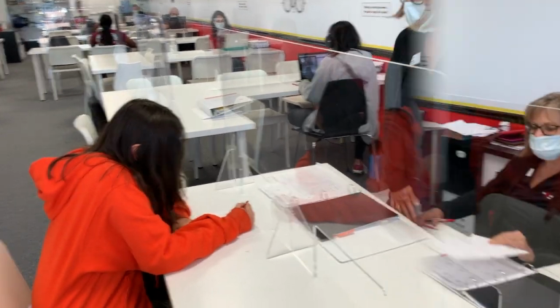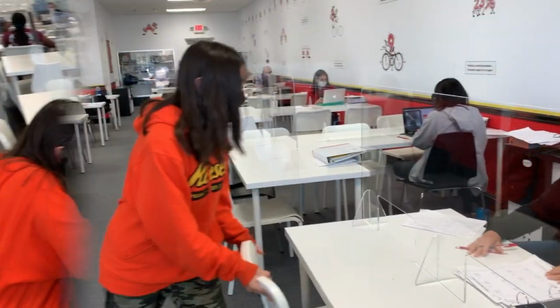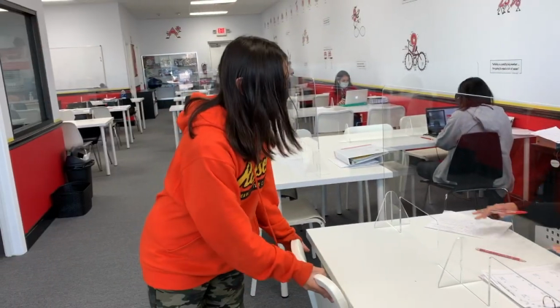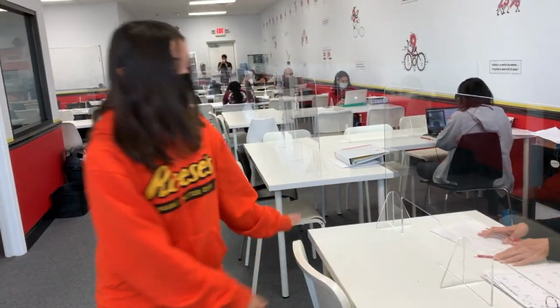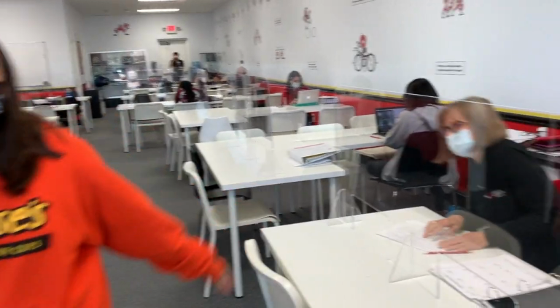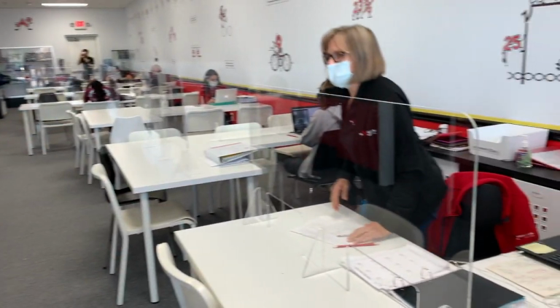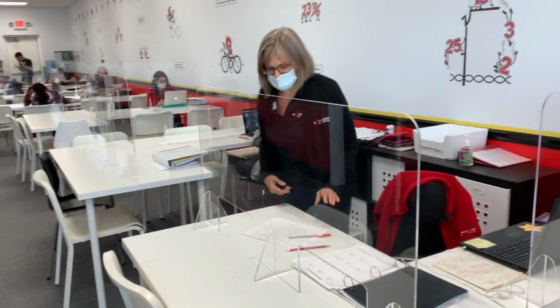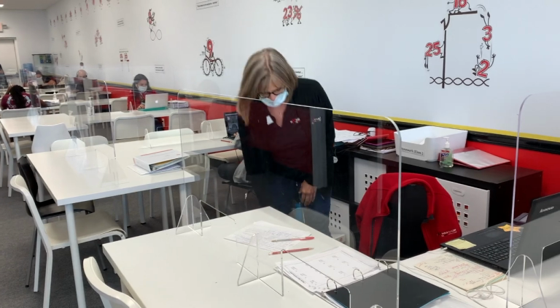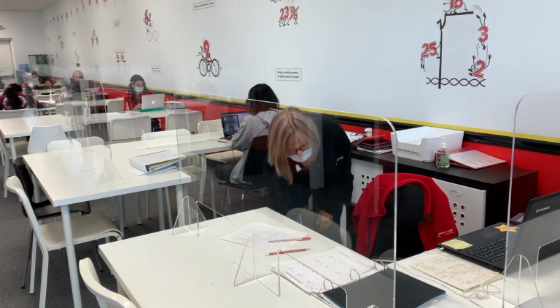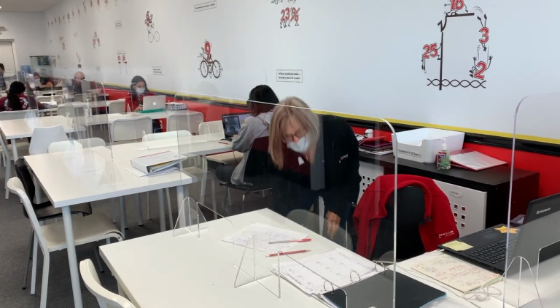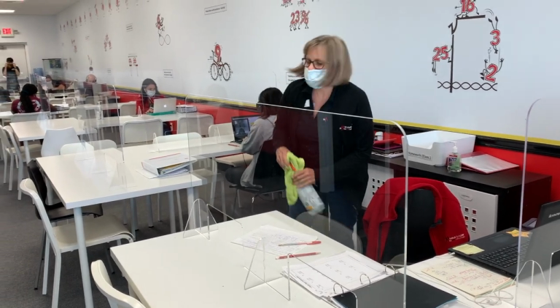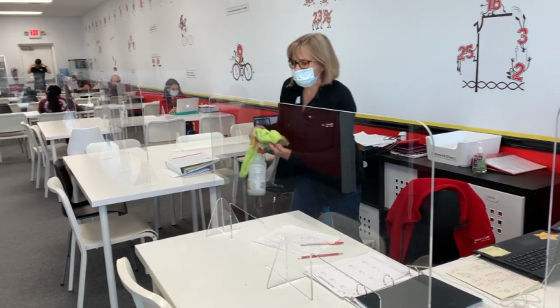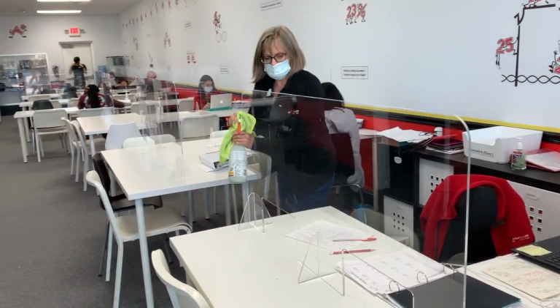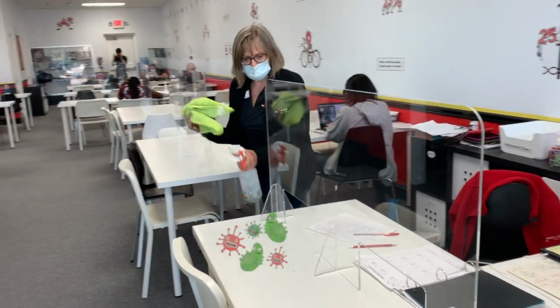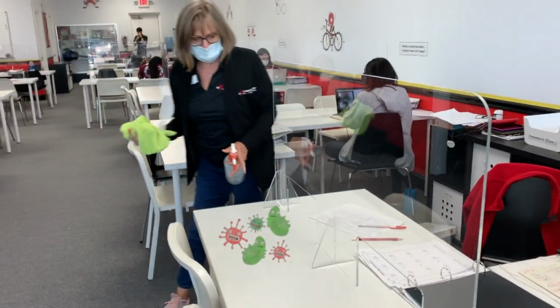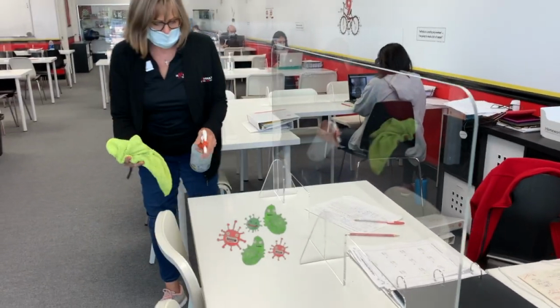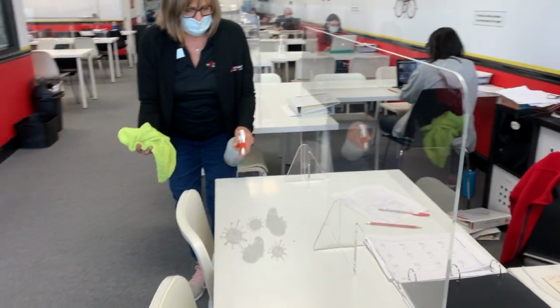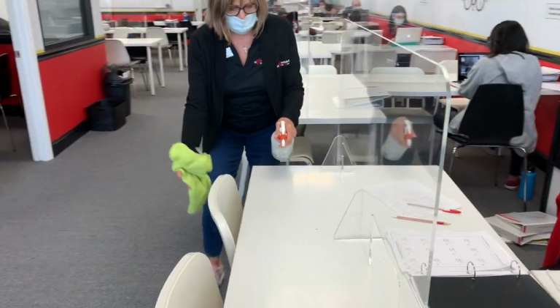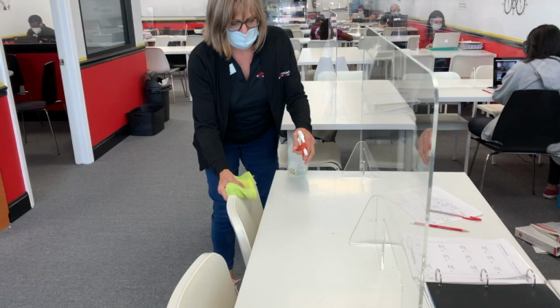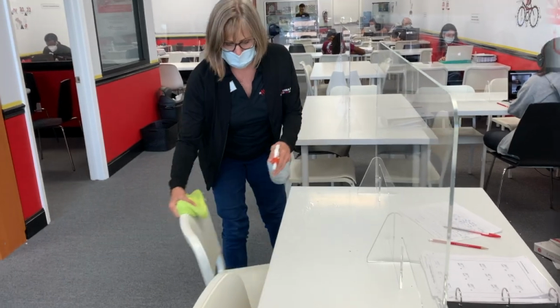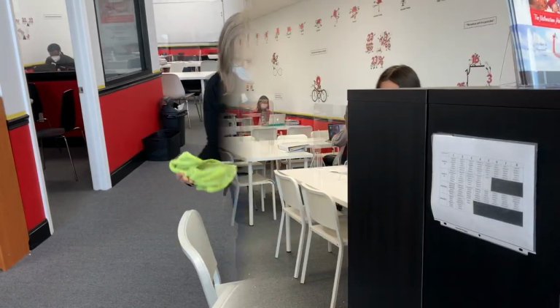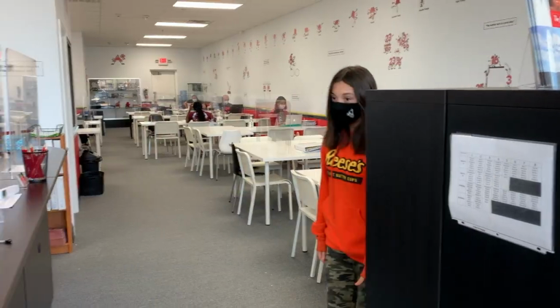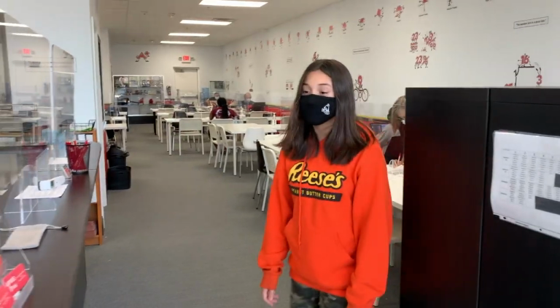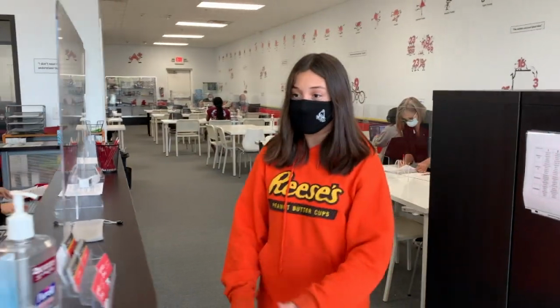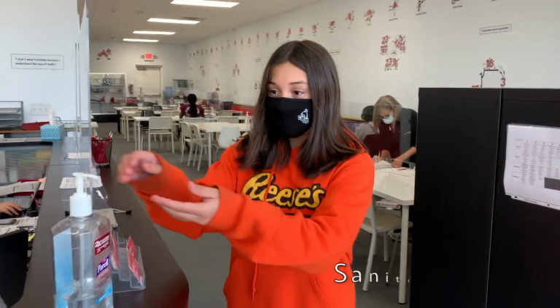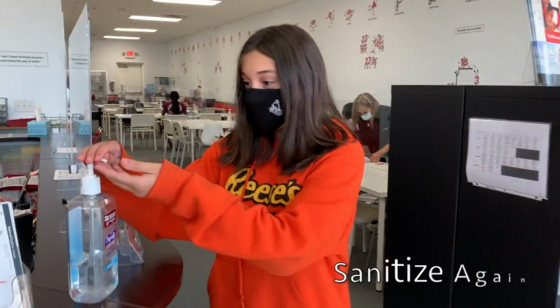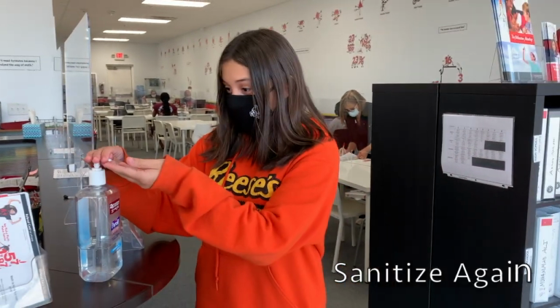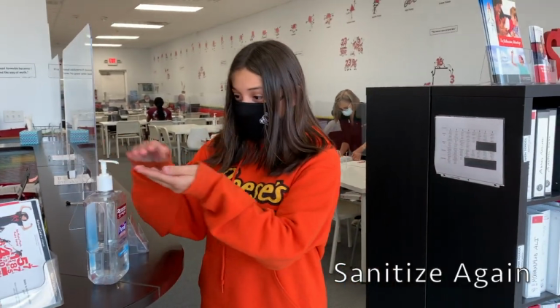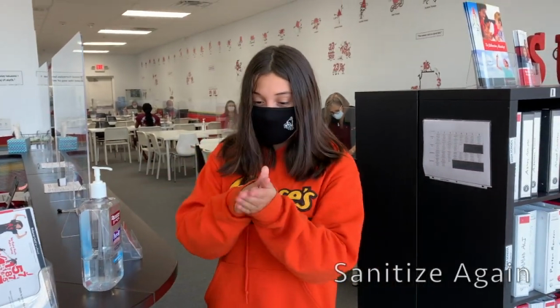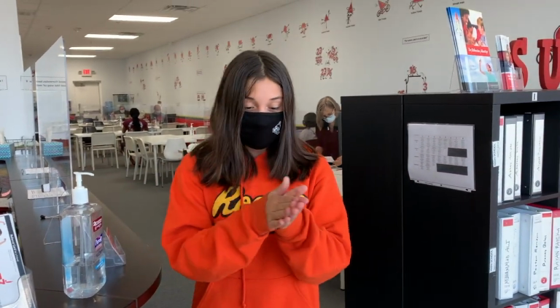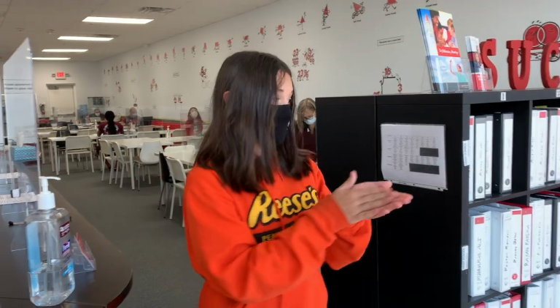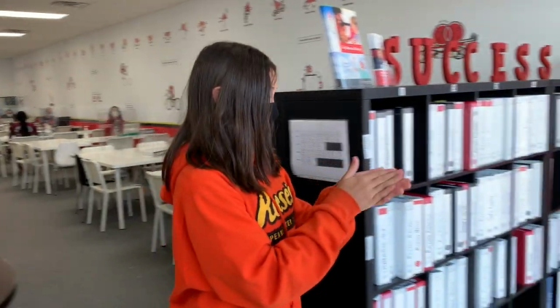Once the session is complete, our staff cleans the student's spot and wipes down the binder for the next use. As the students leave, we ask them to please sanitize their hands before they walk out the door.